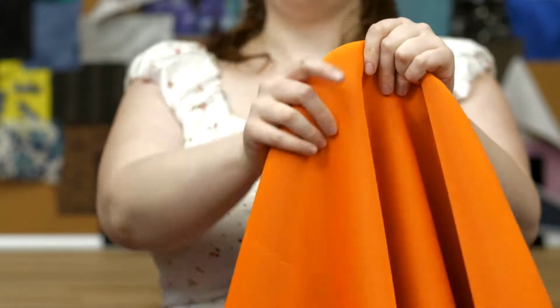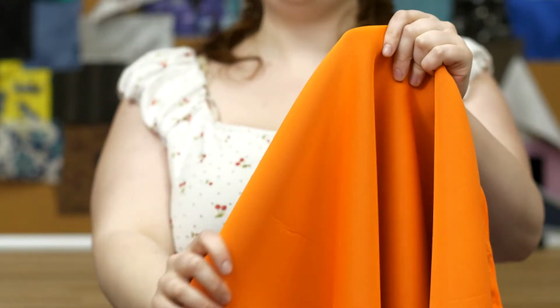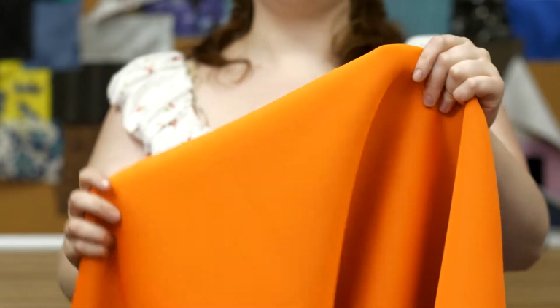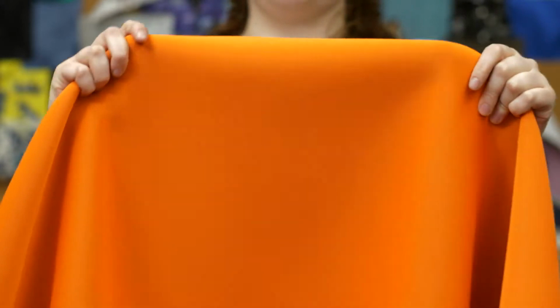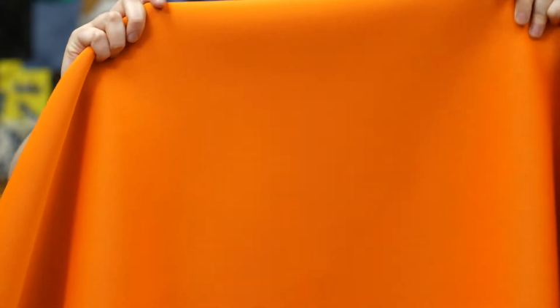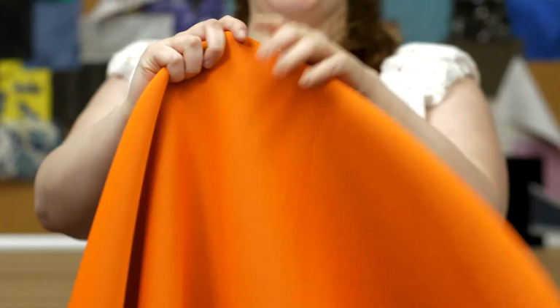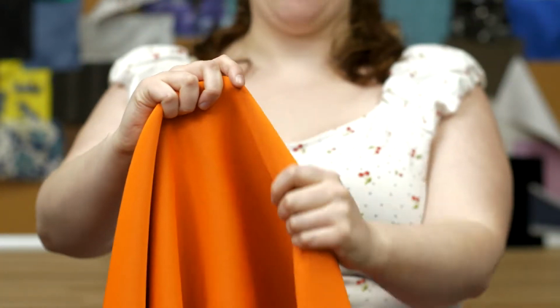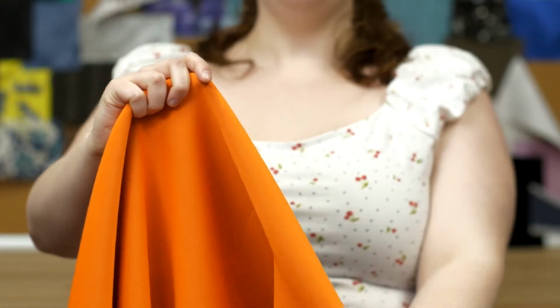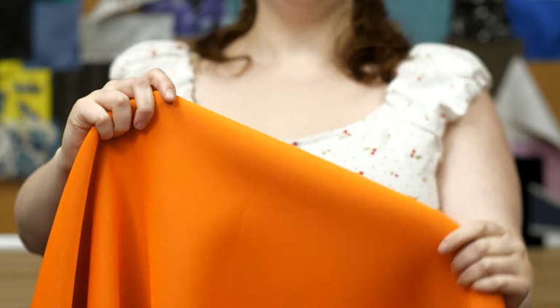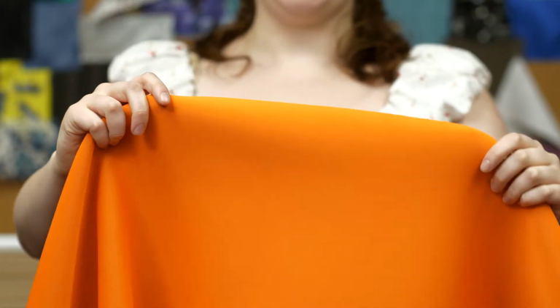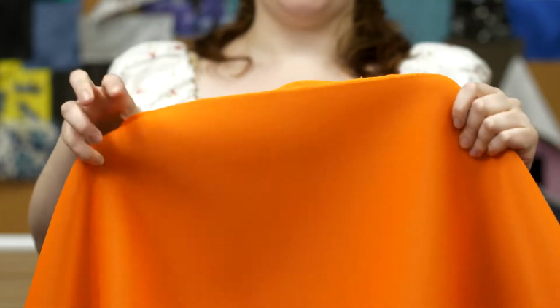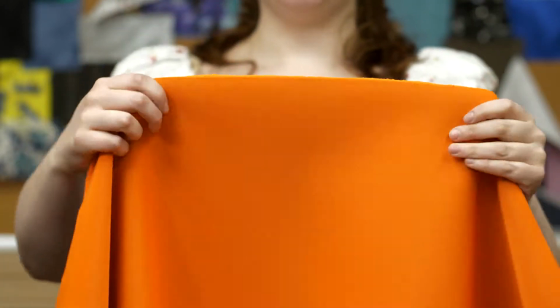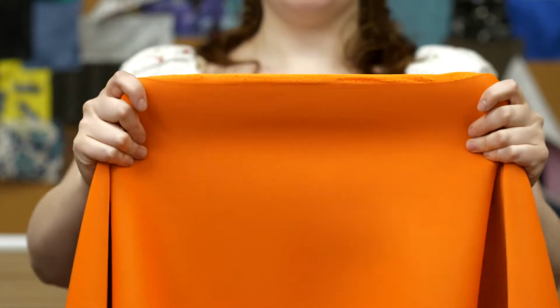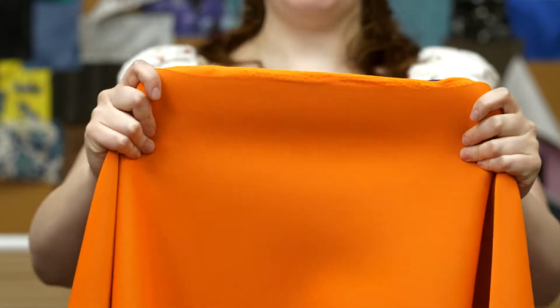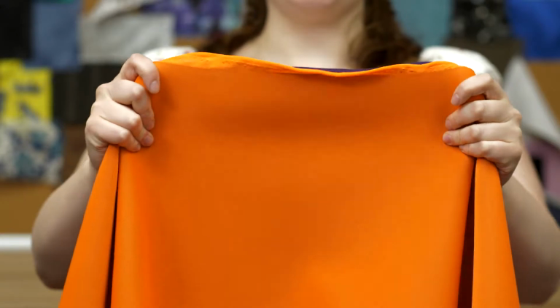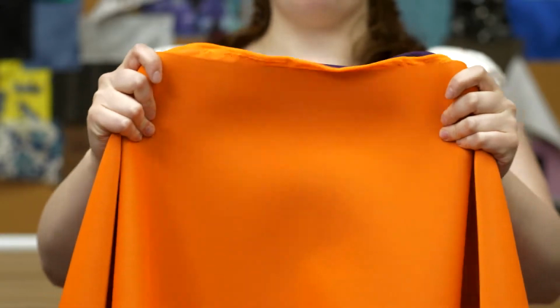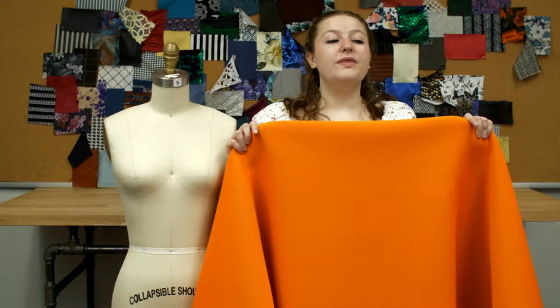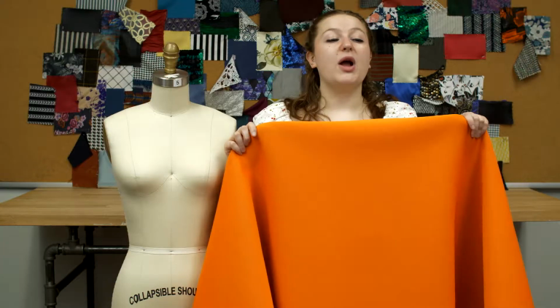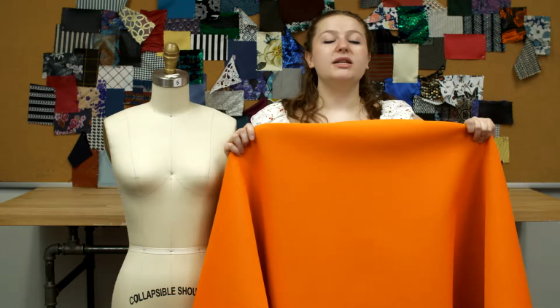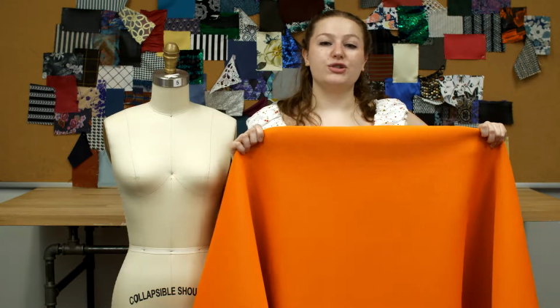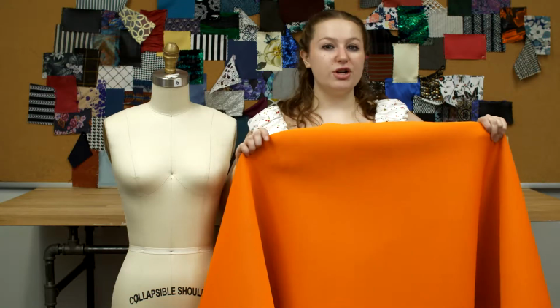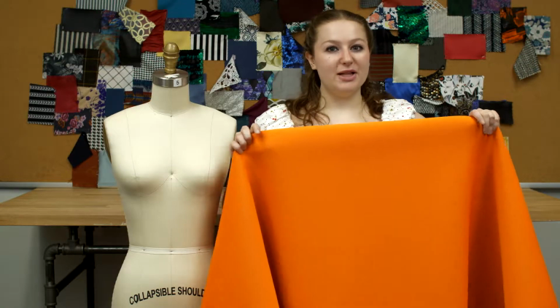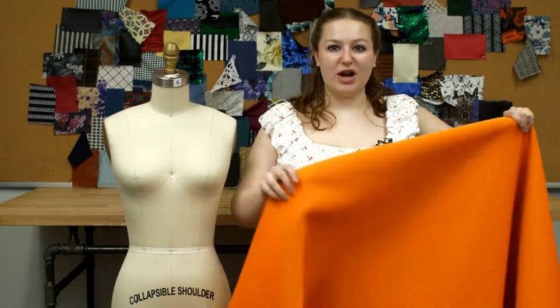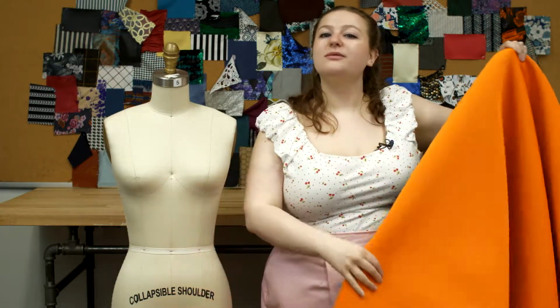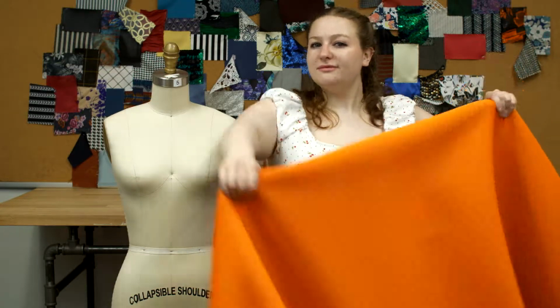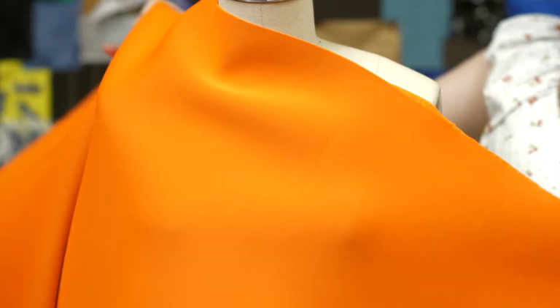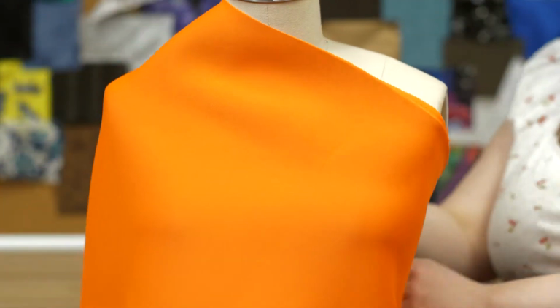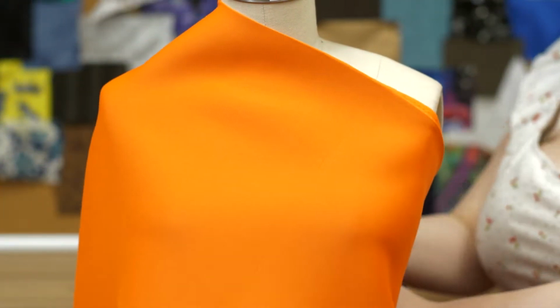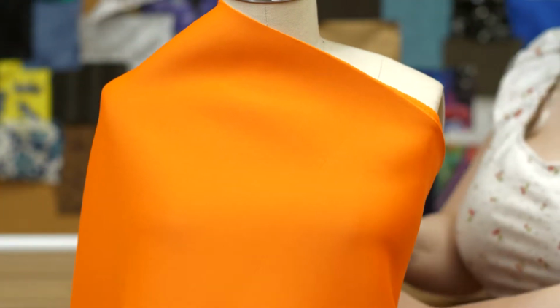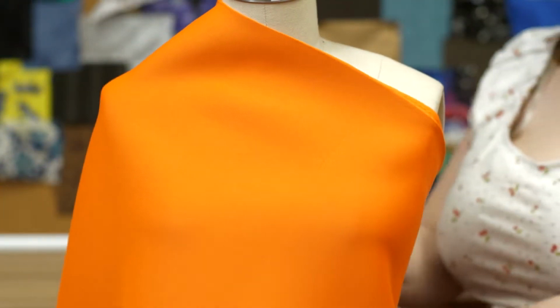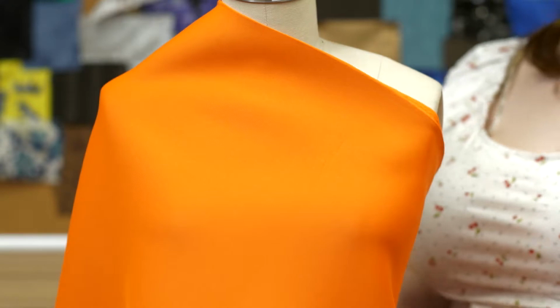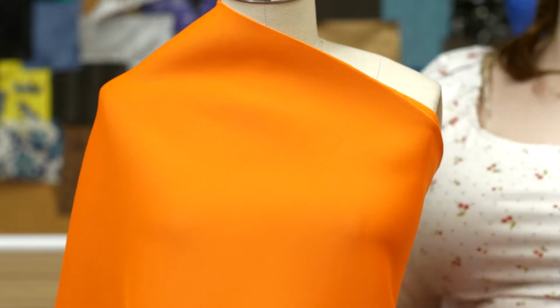It's textured and has a soft hand with some give but no stretch, and is completely opaque. This product has a structured, malleable drape and it would make a fabulous reversible tulip skirt.